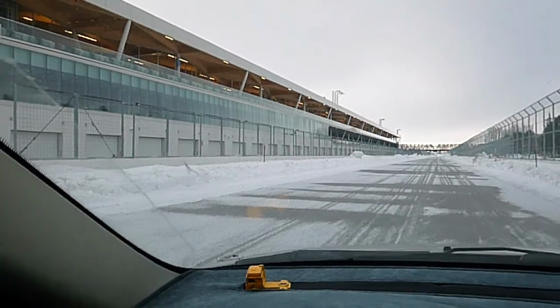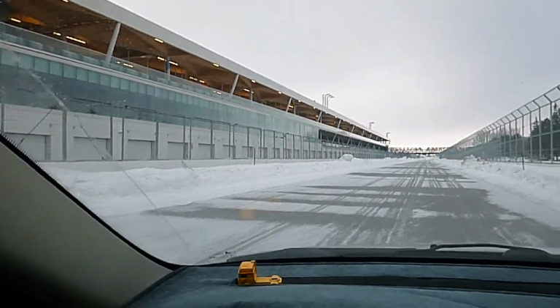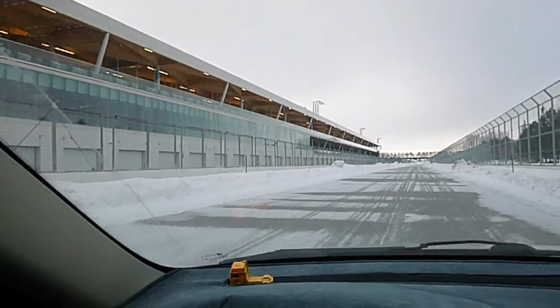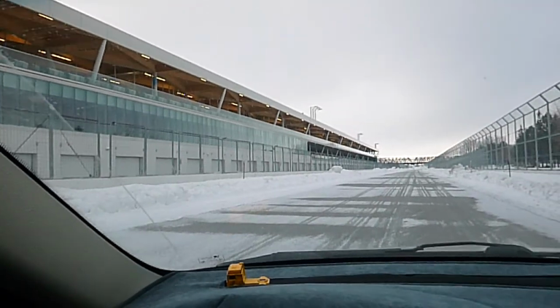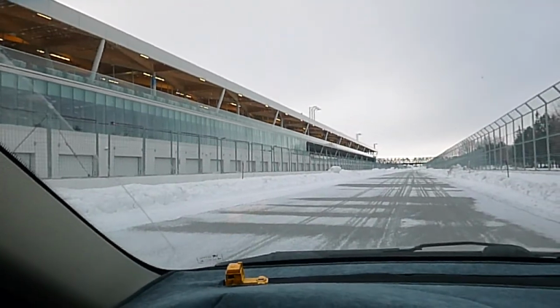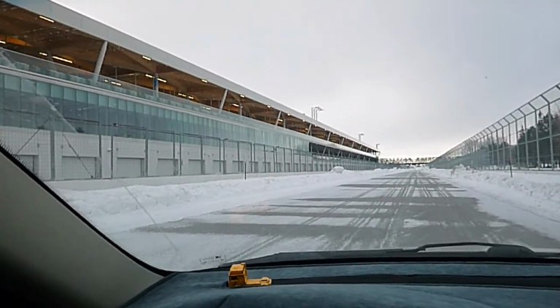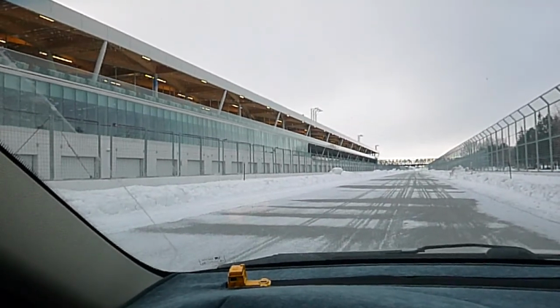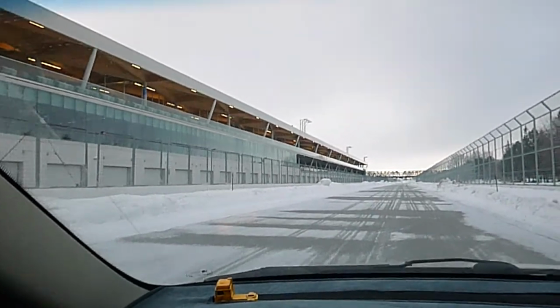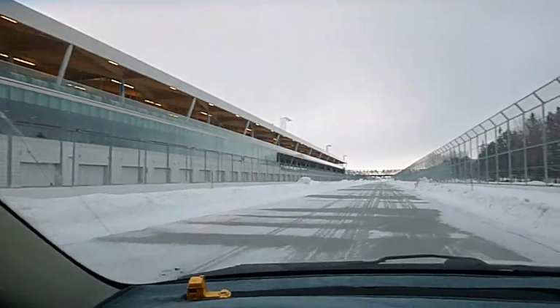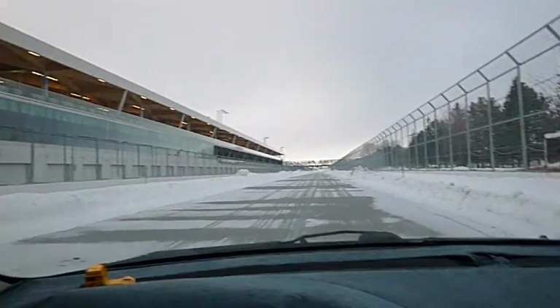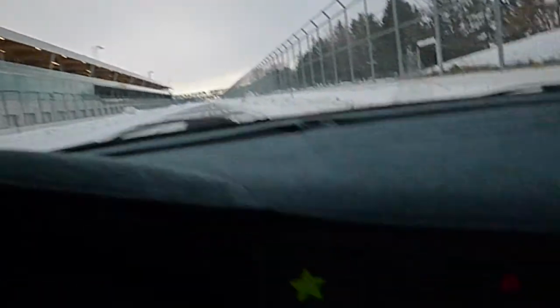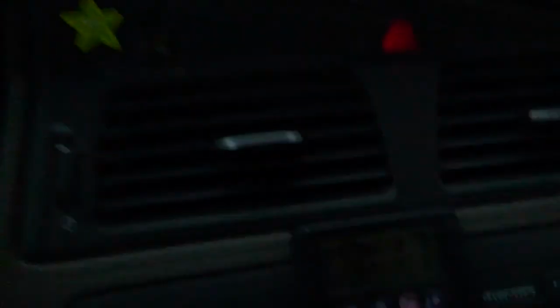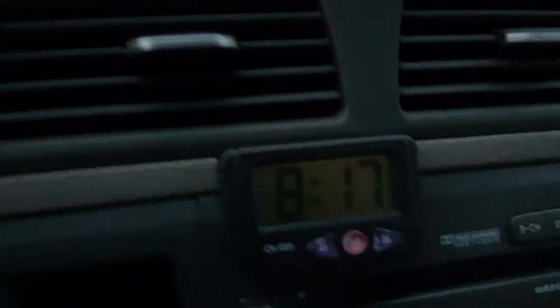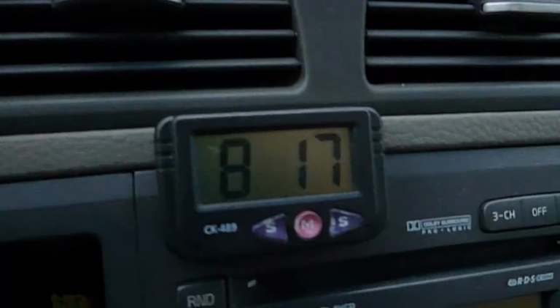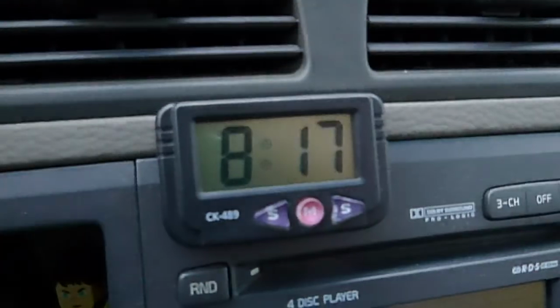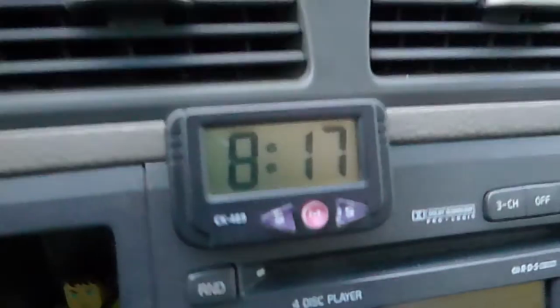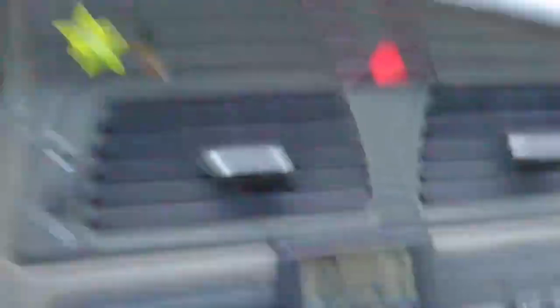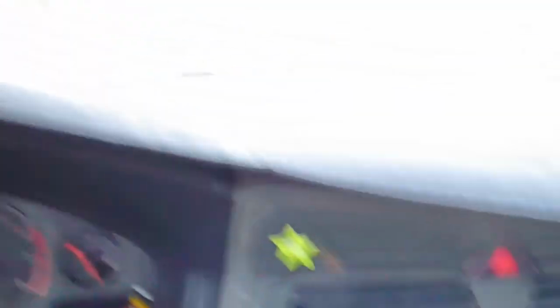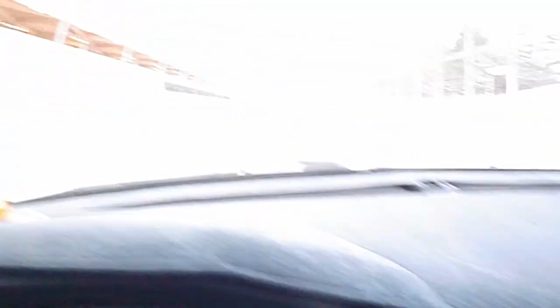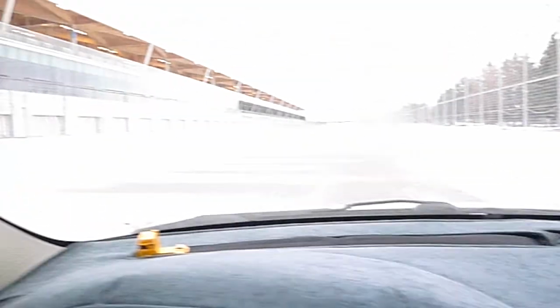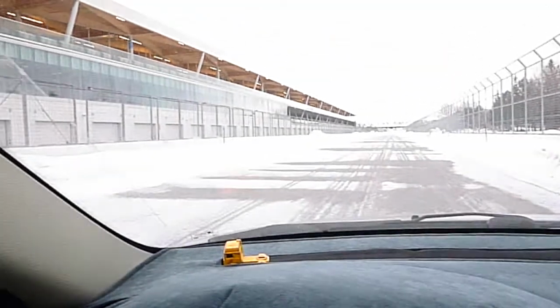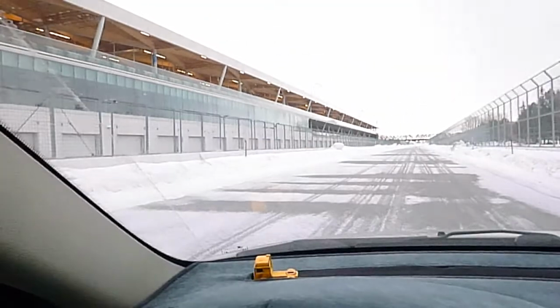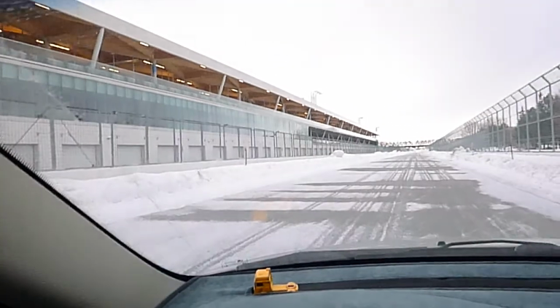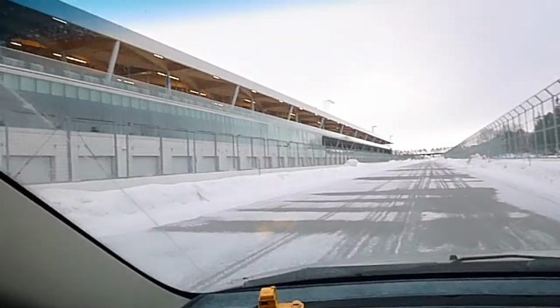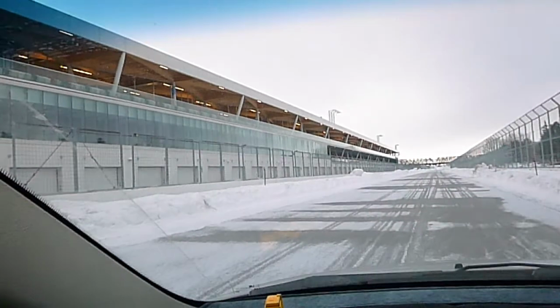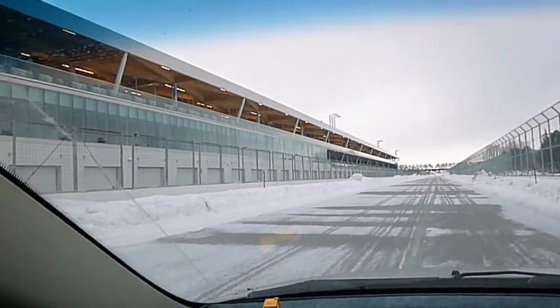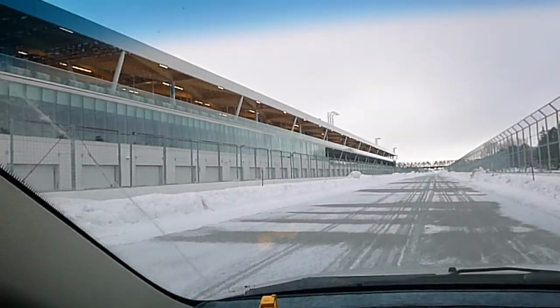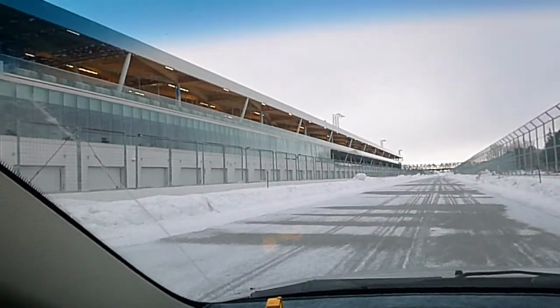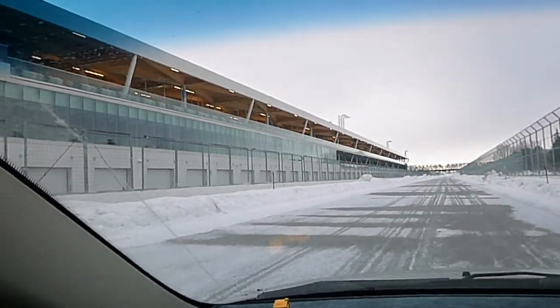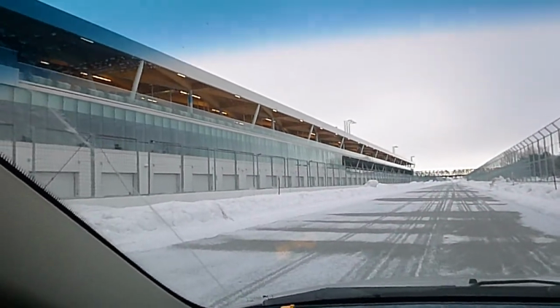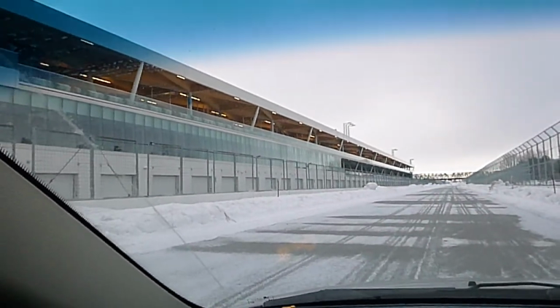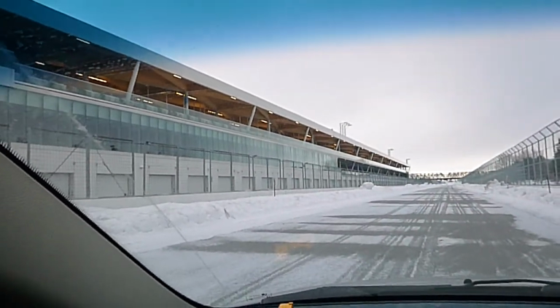What's up YouTube? It's pretty early Sunday morning. I'm here at the F1 racing track in Montreal.